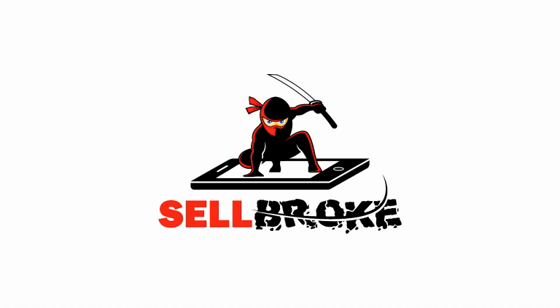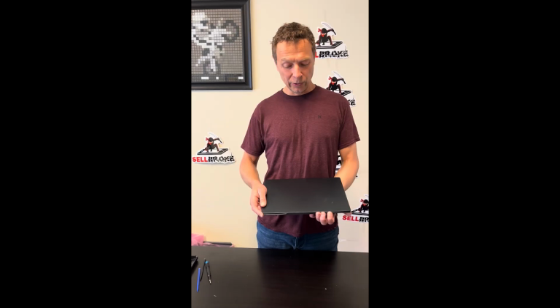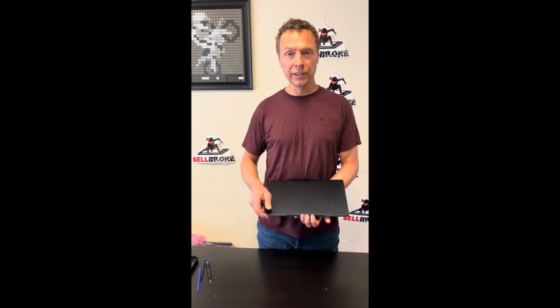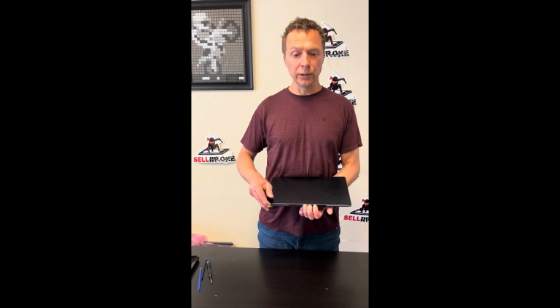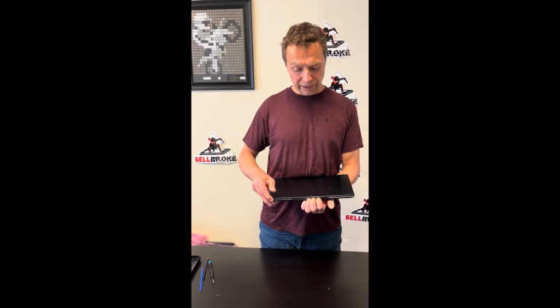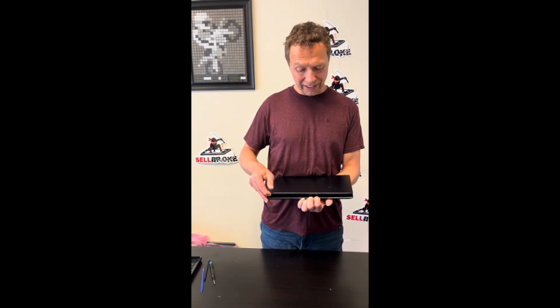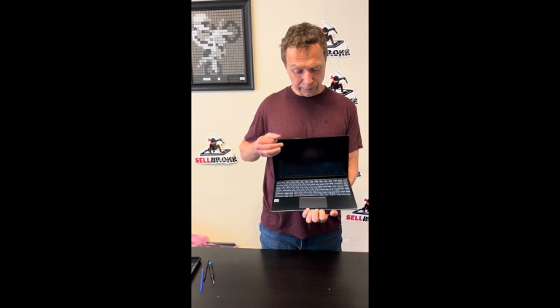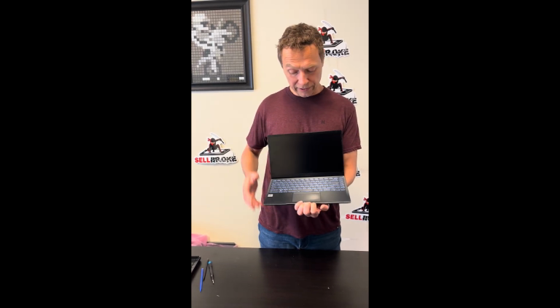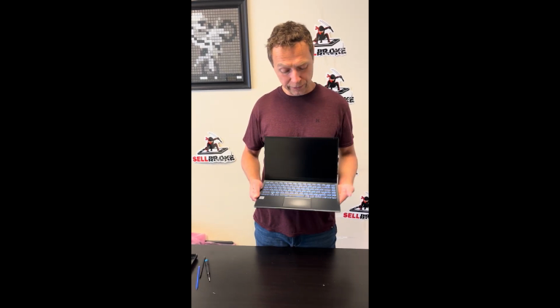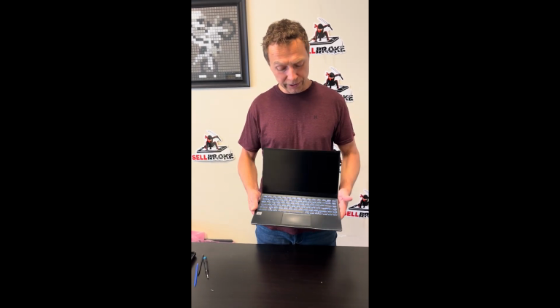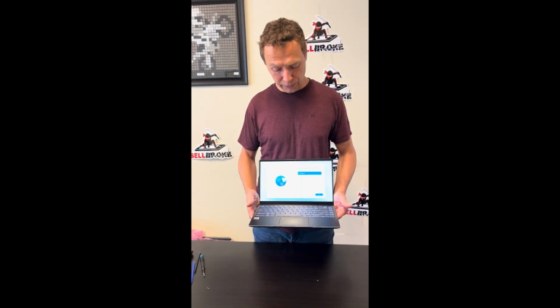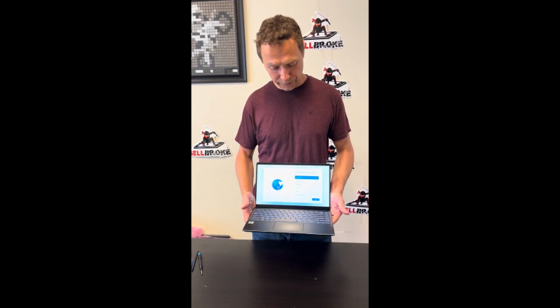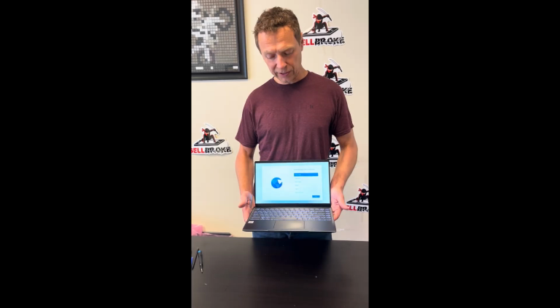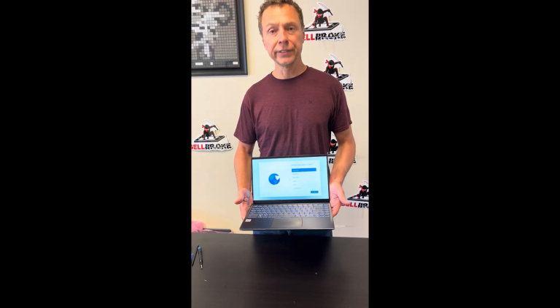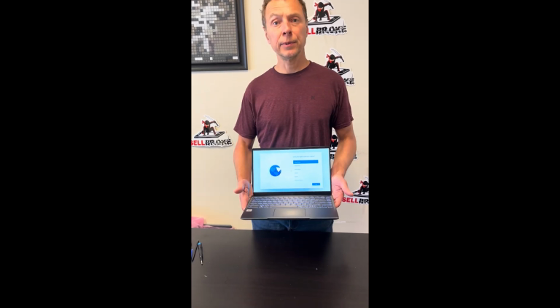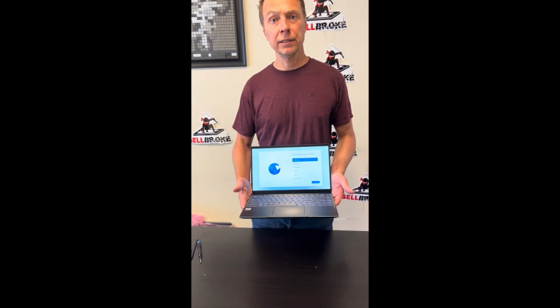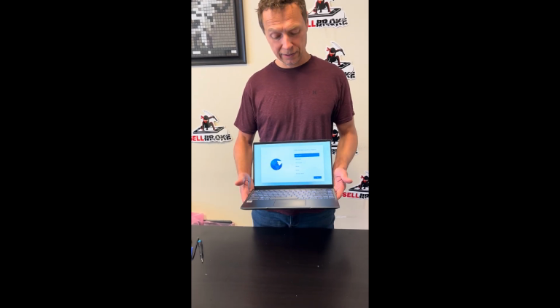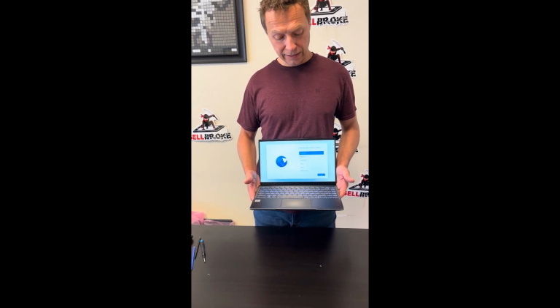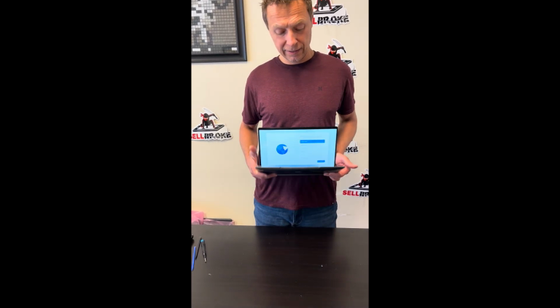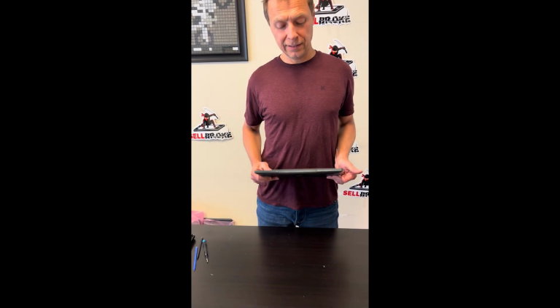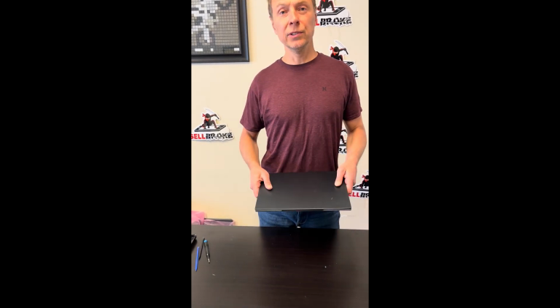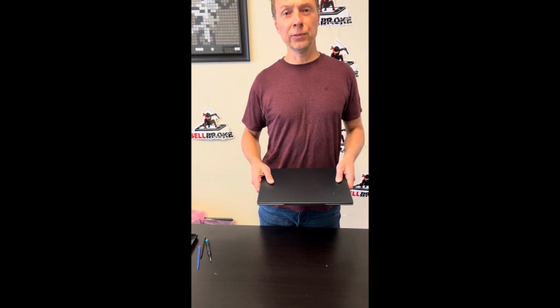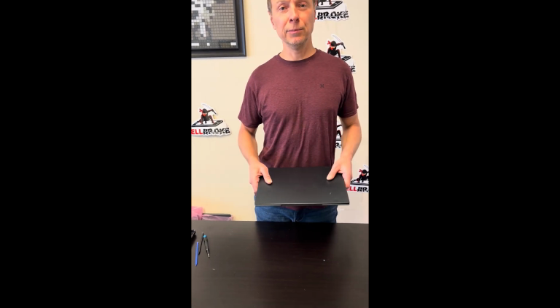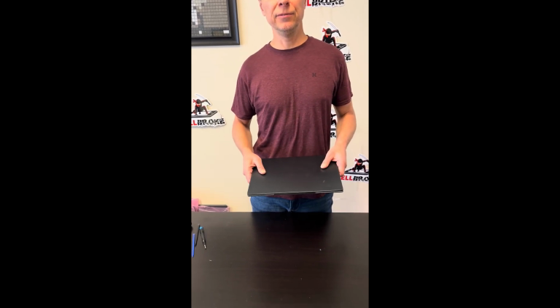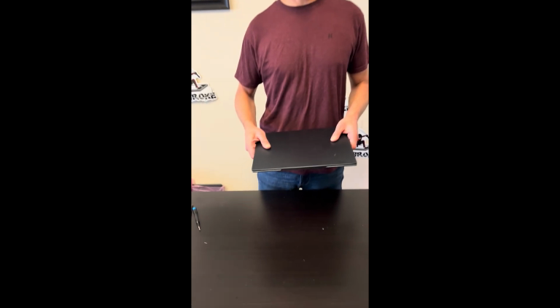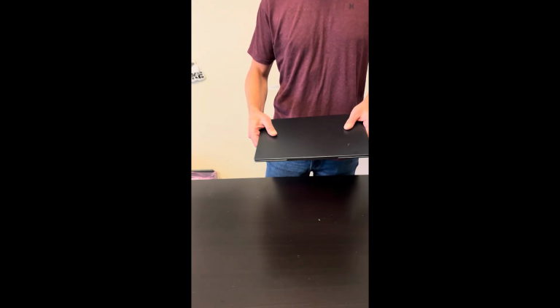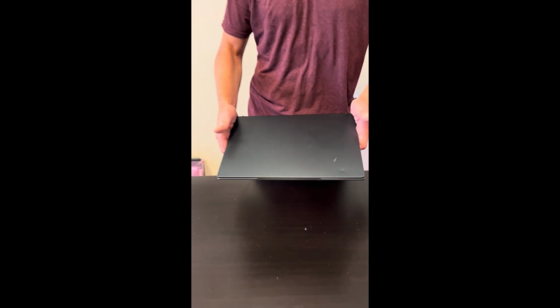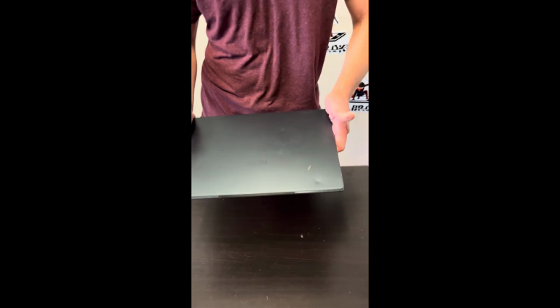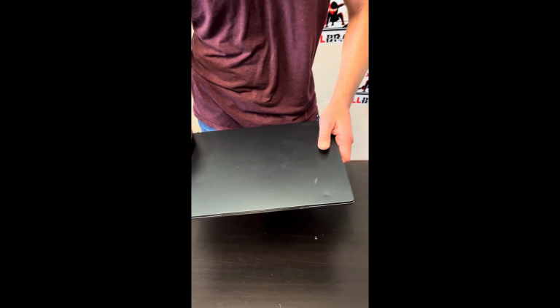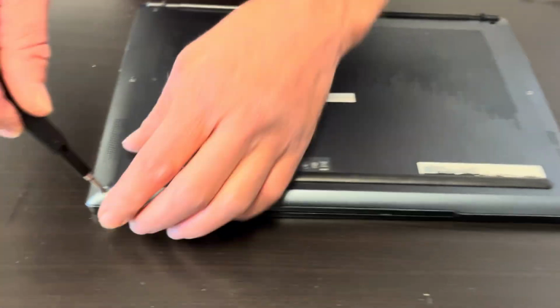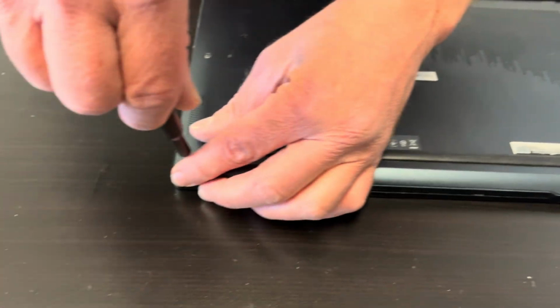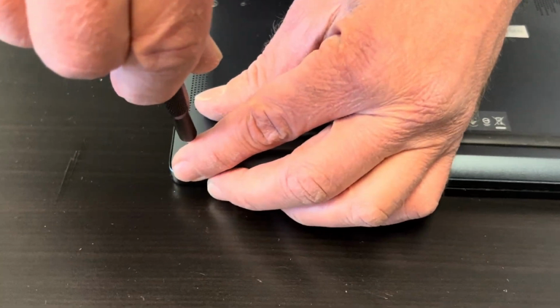Hello everybody, today we have the MSI Modern 14 laptop. We'll take it apart and see what we can upgrade, fix, or replace. Let's start with the bottom screws.